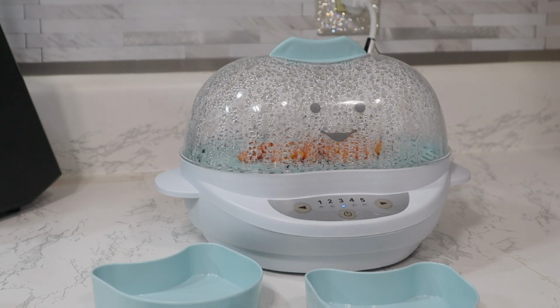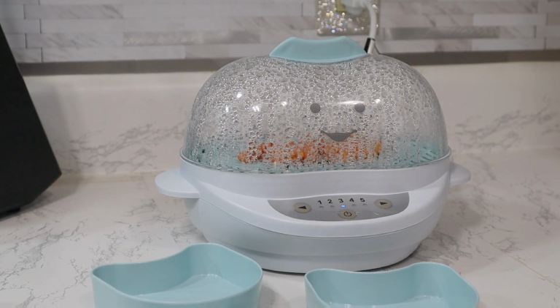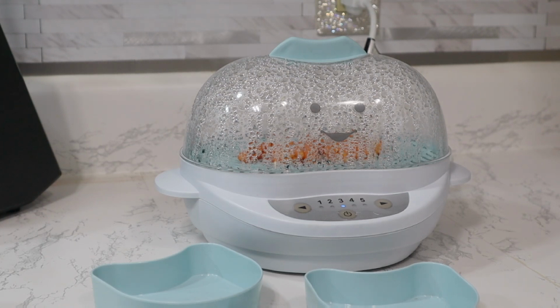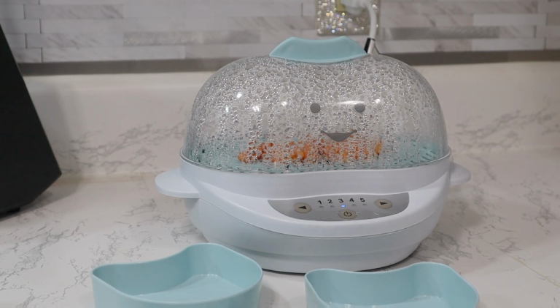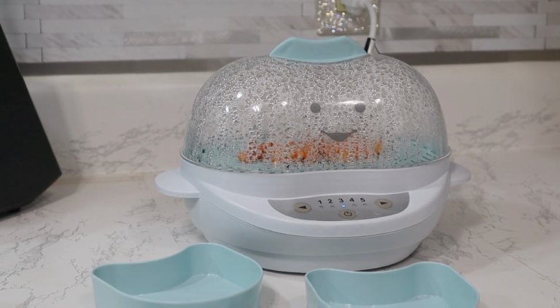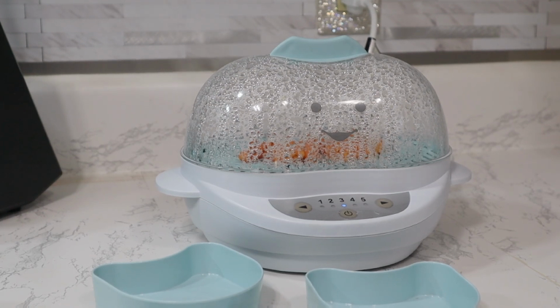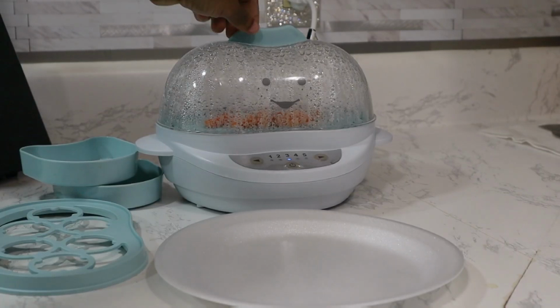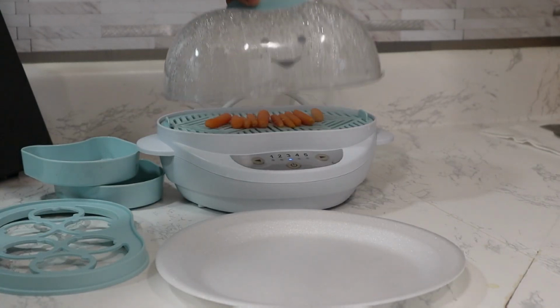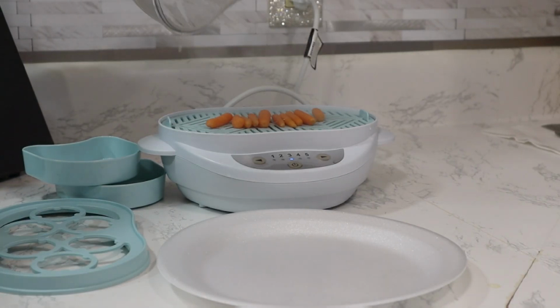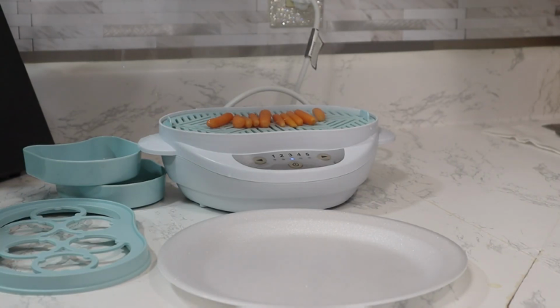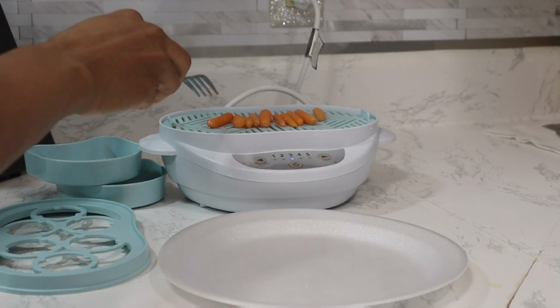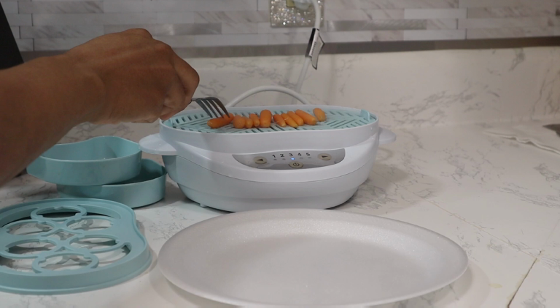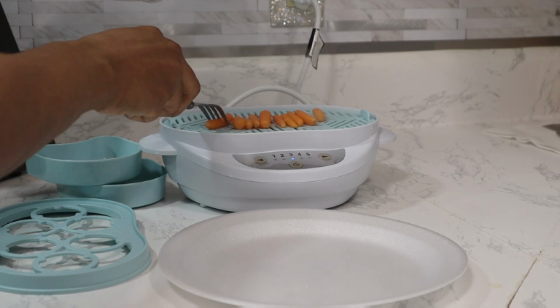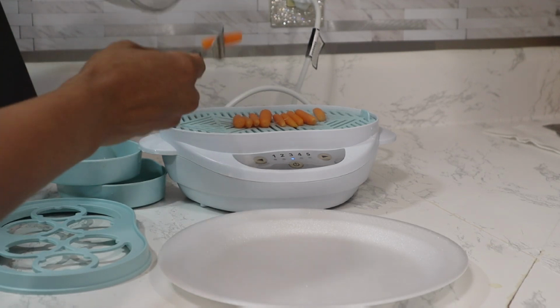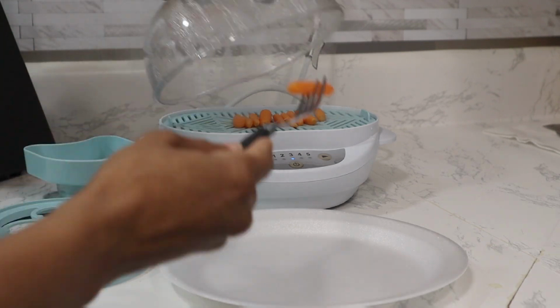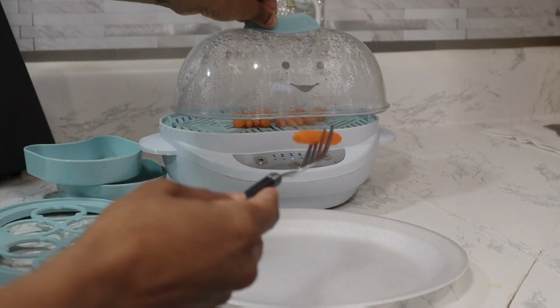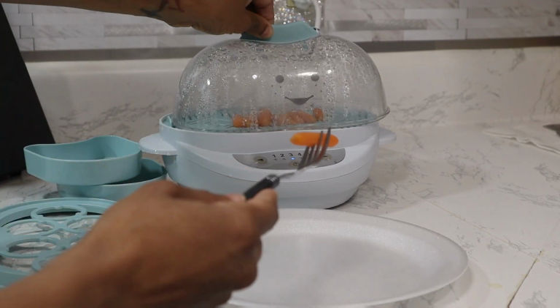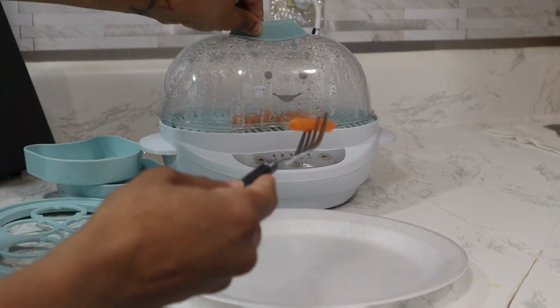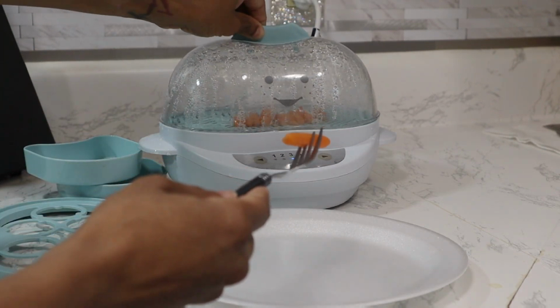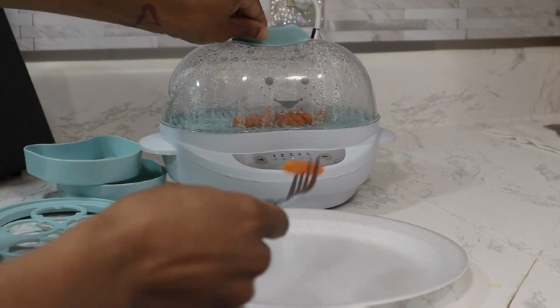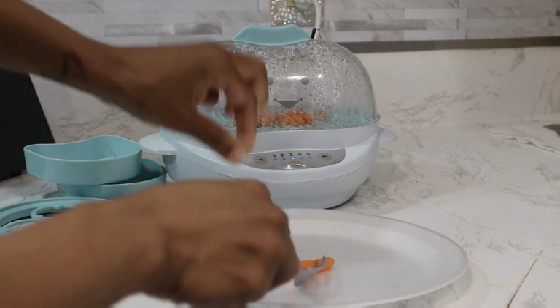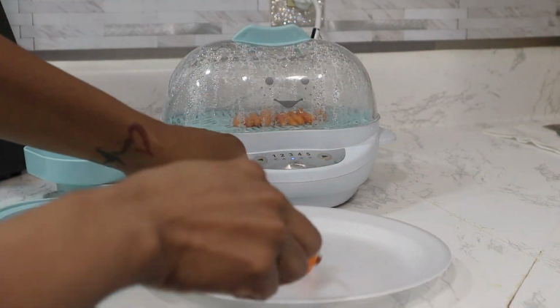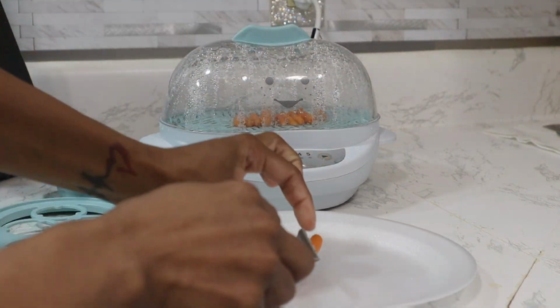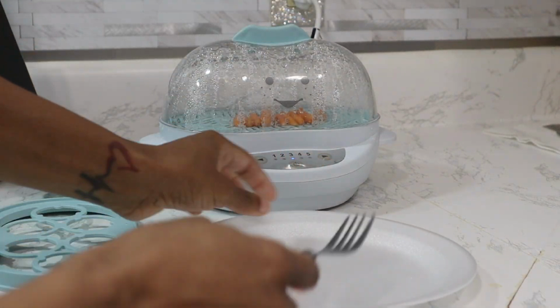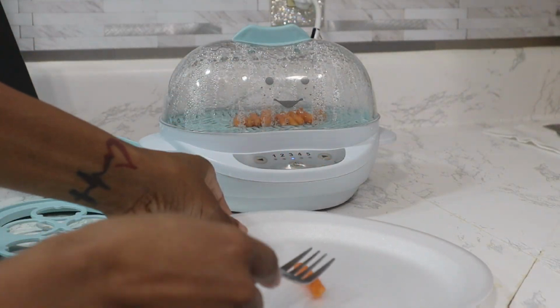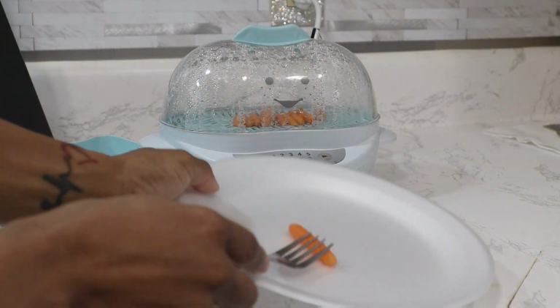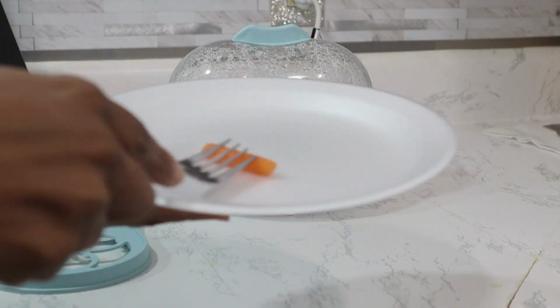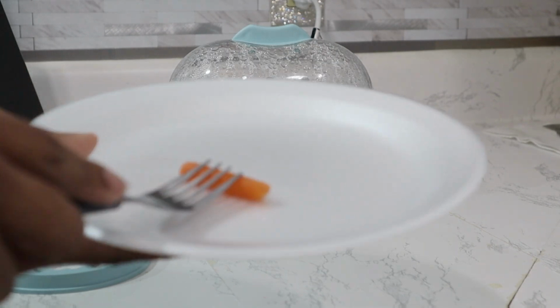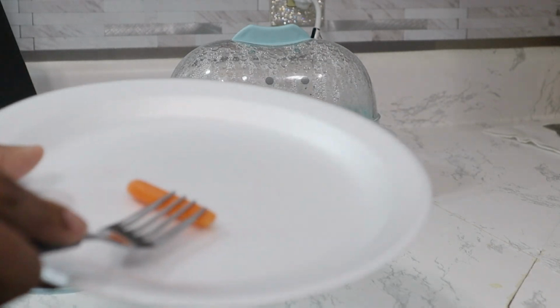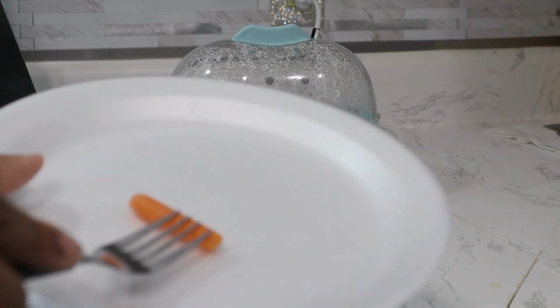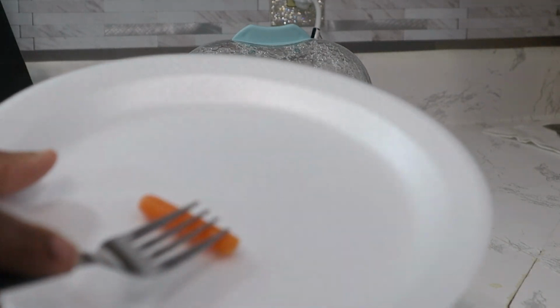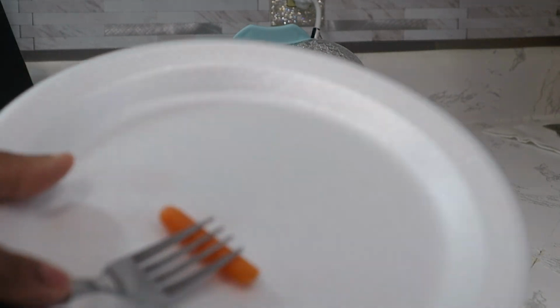You can use carrots, potatoes, sweet potatoes, apples. It is amazing and great to make your own food, whatever you need for your own recipes and dishes.